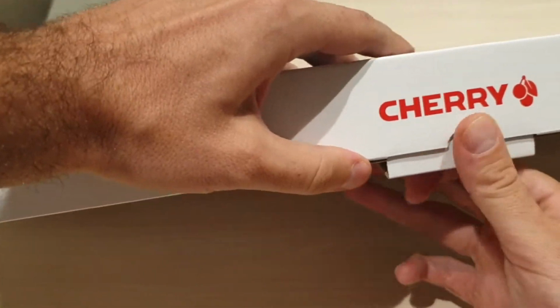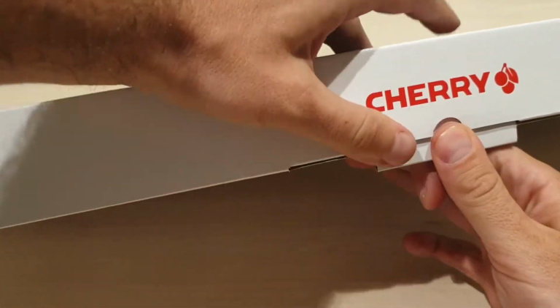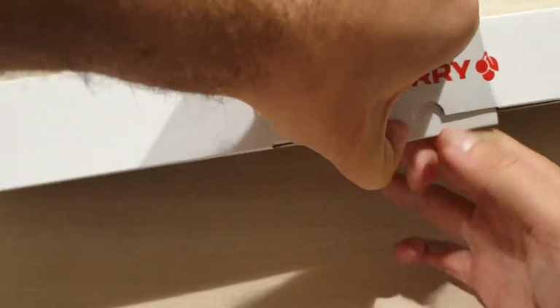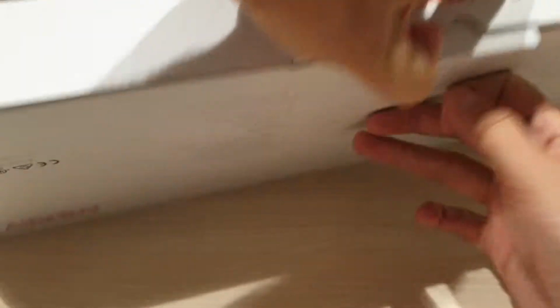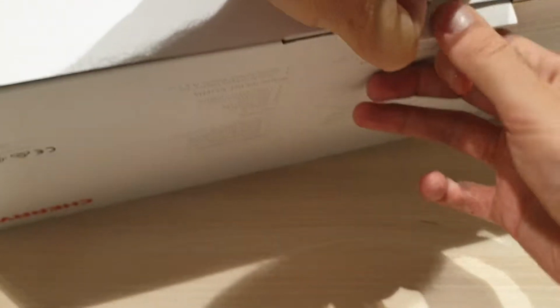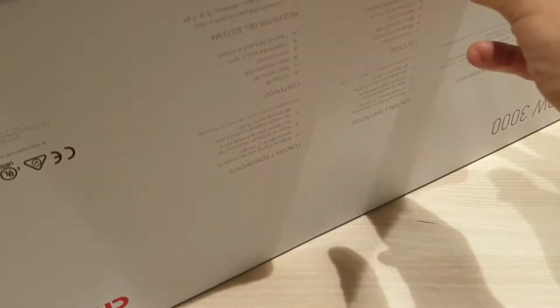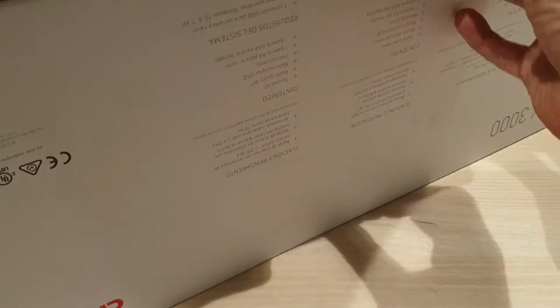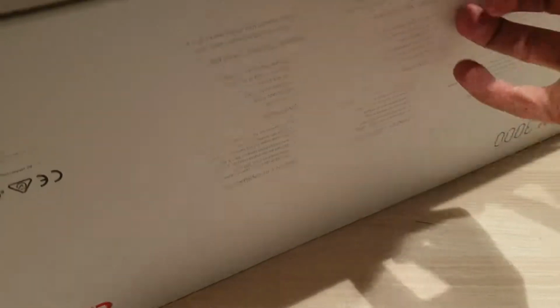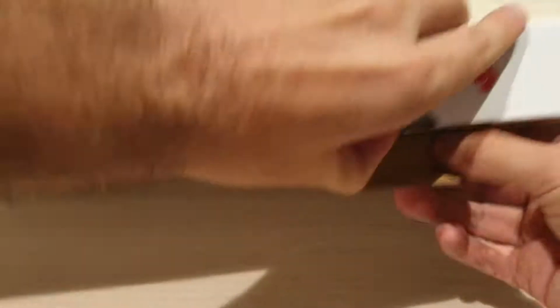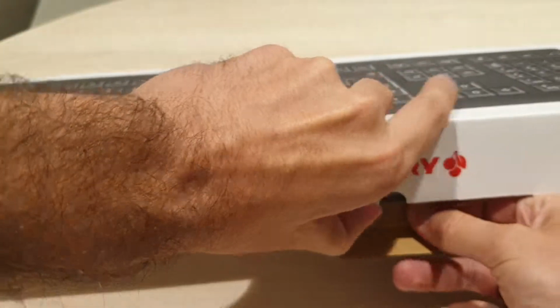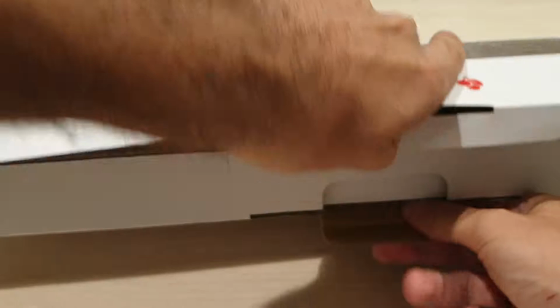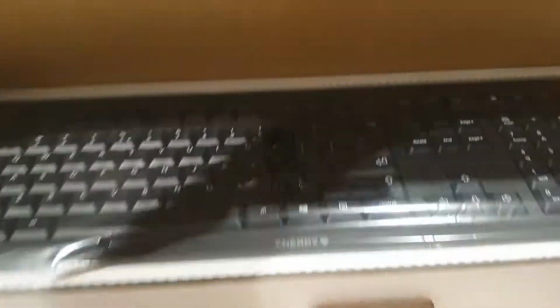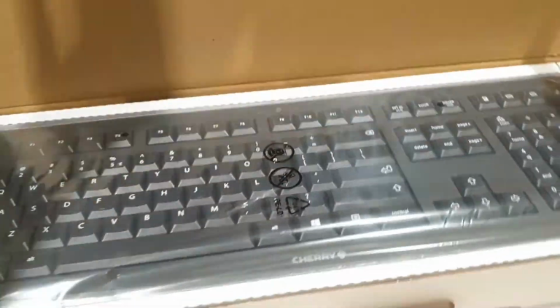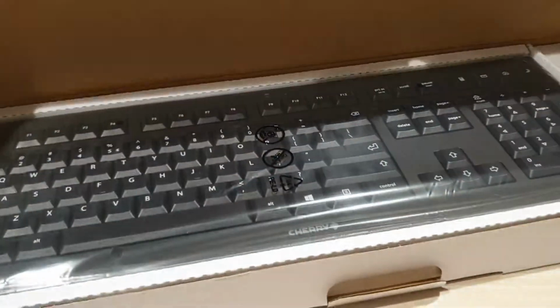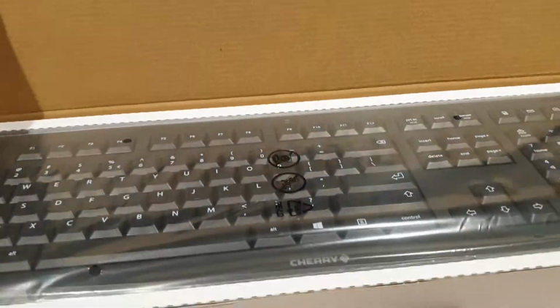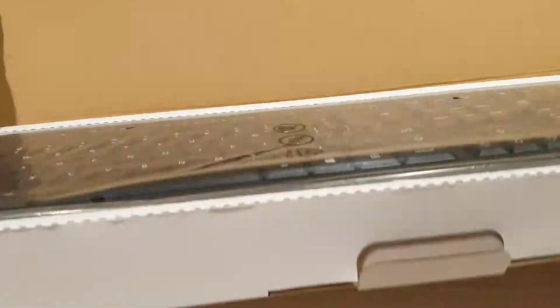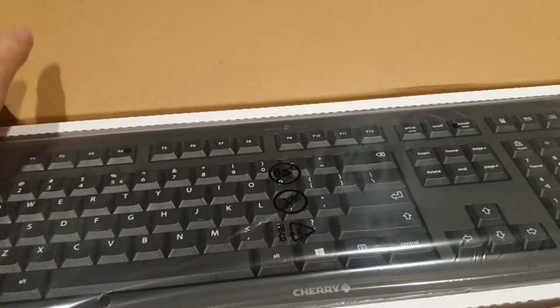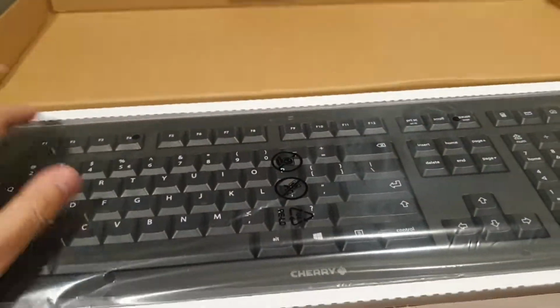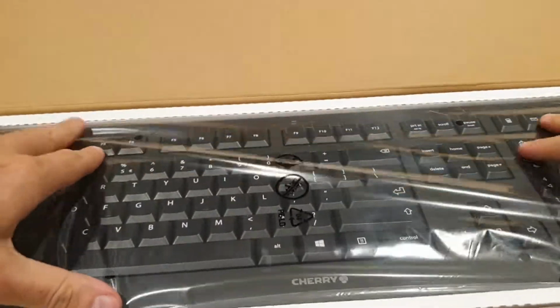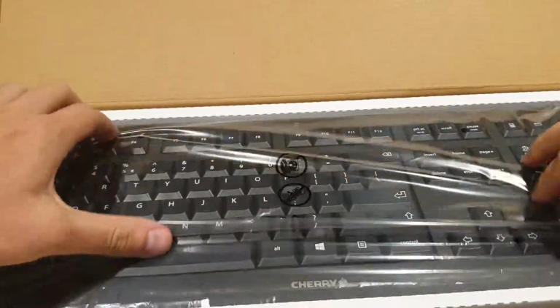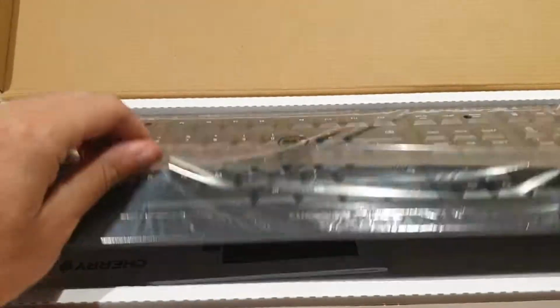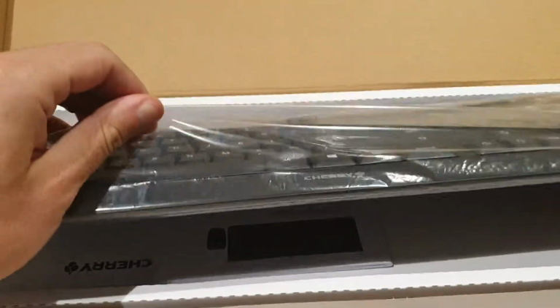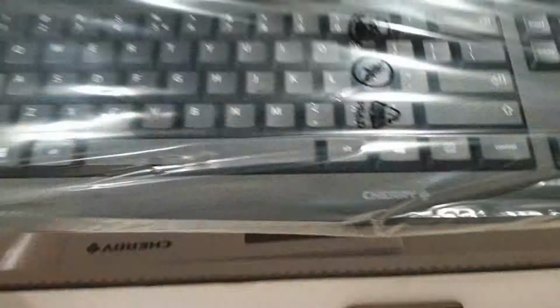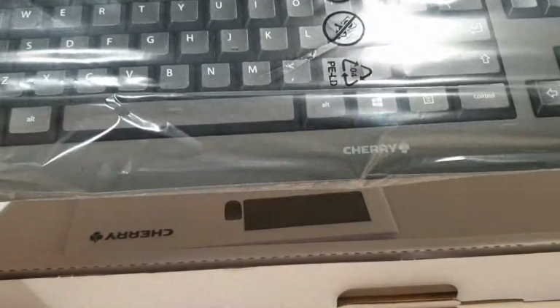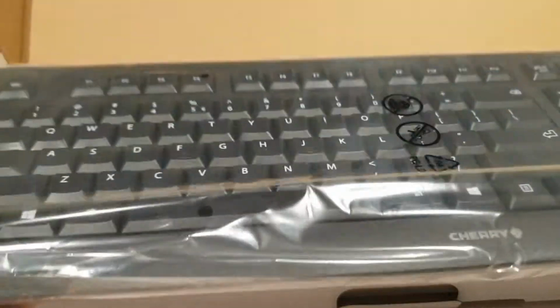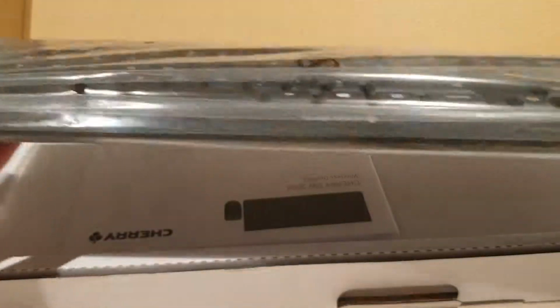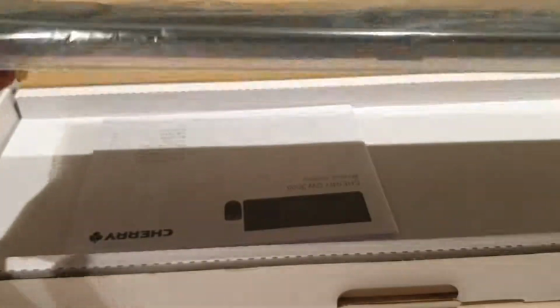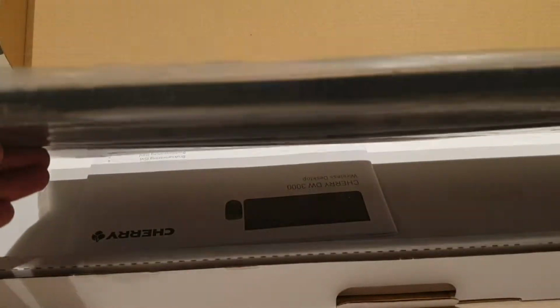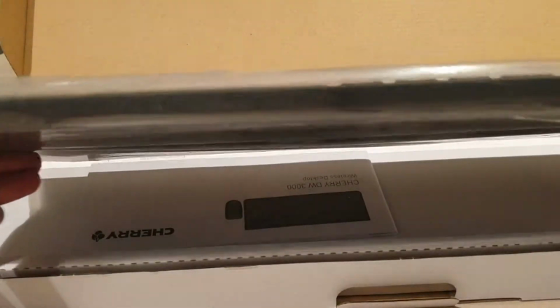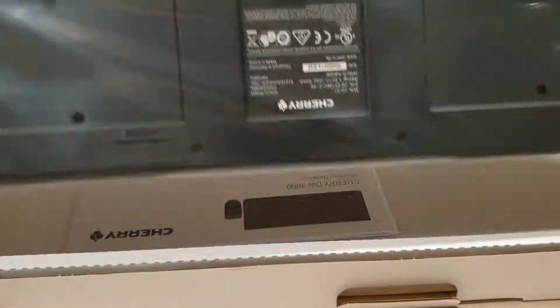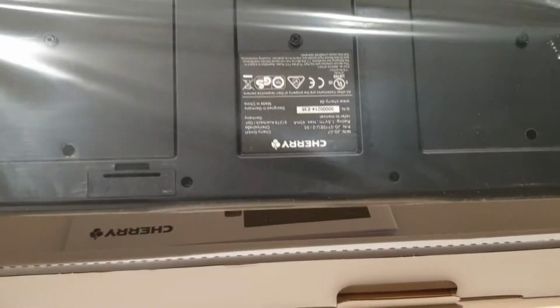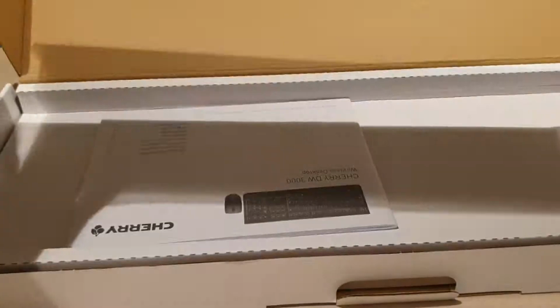I'll just open it here. It's pretty simple, very basic and slim. Keyboard.